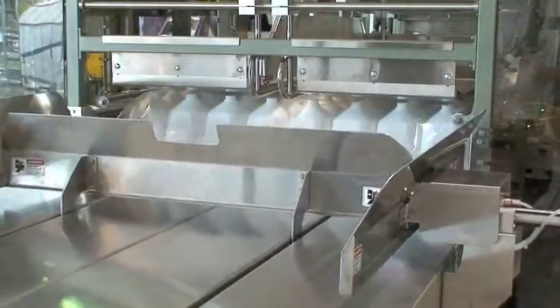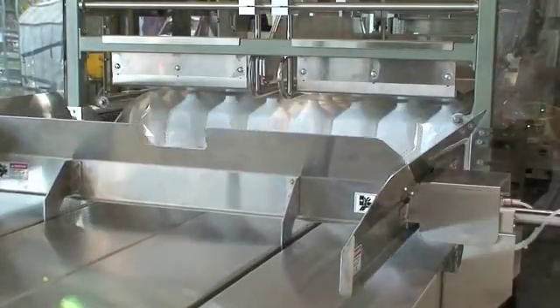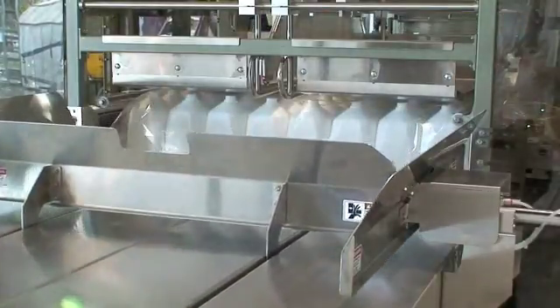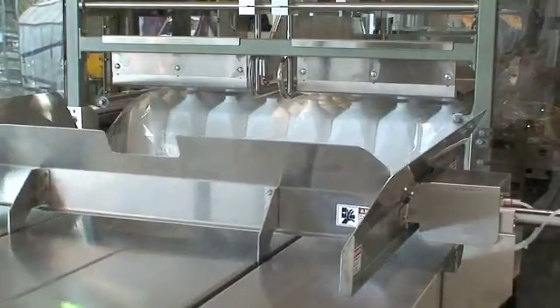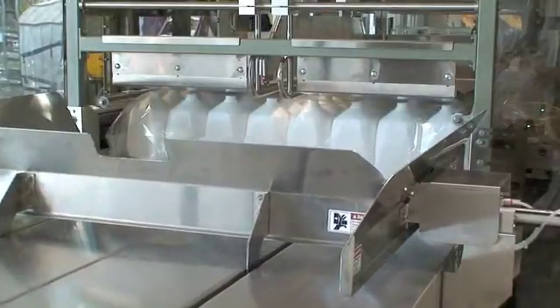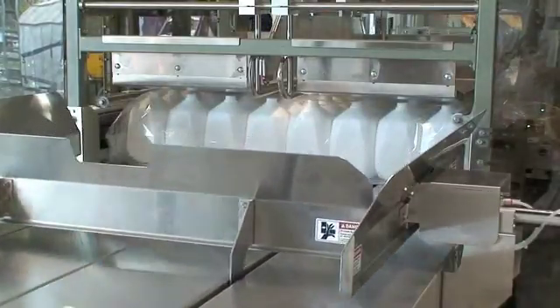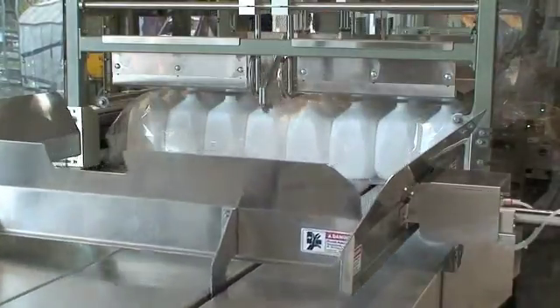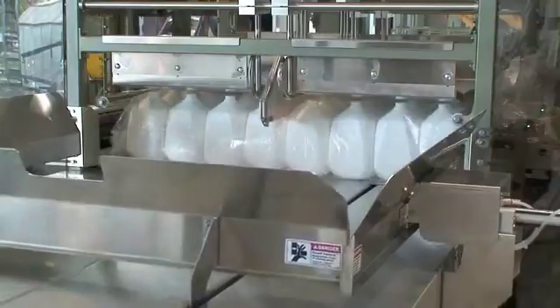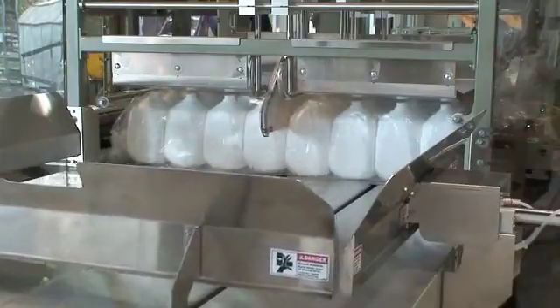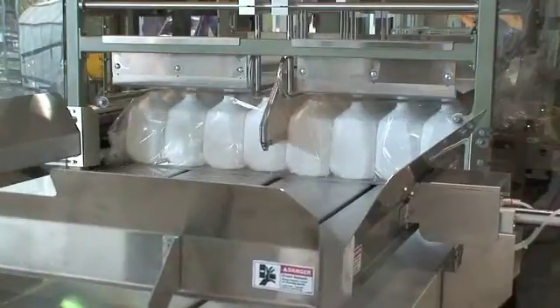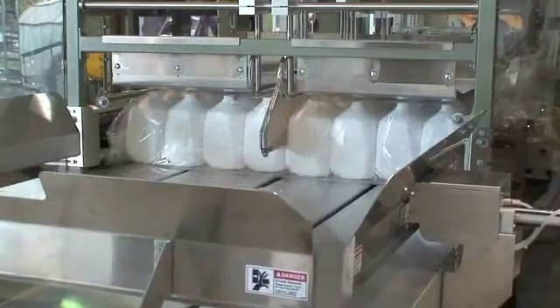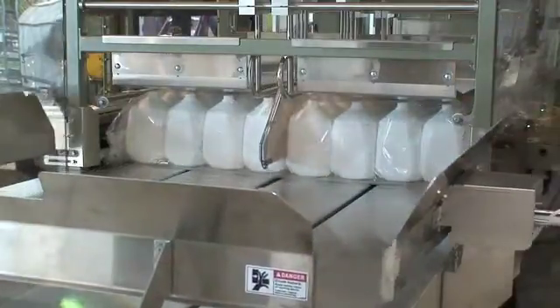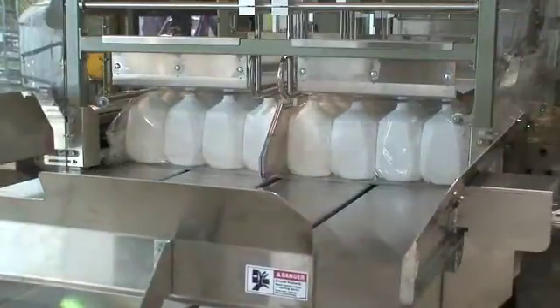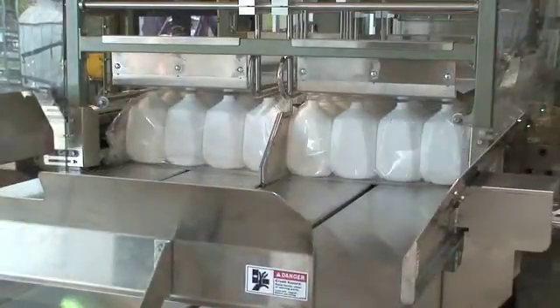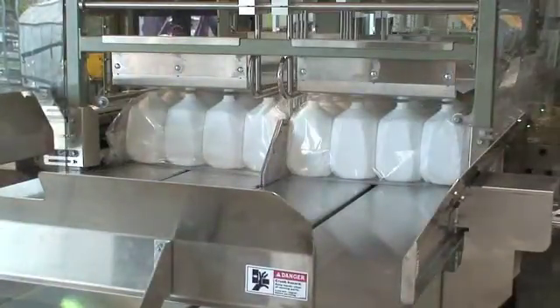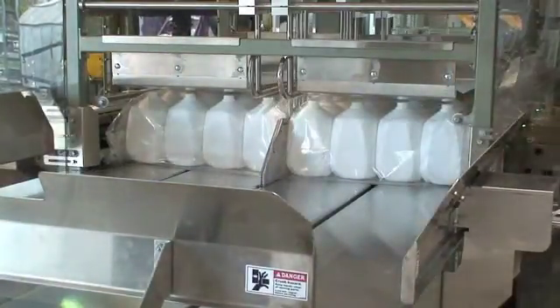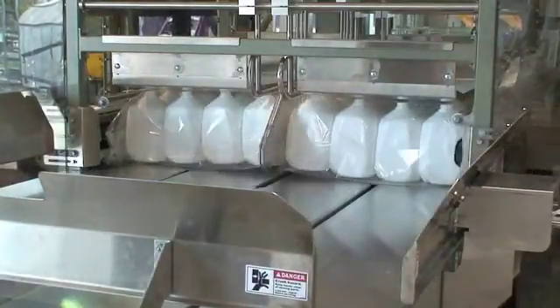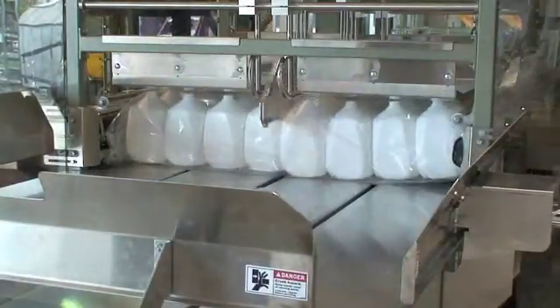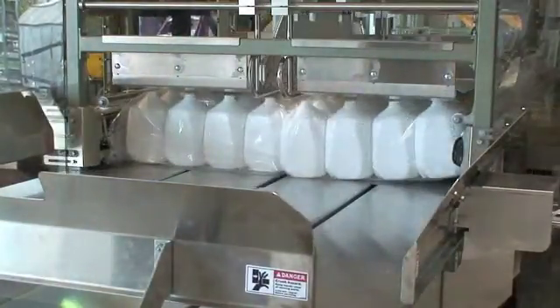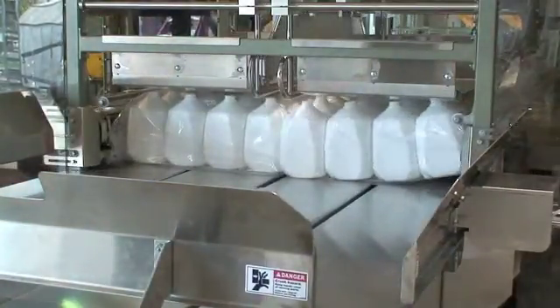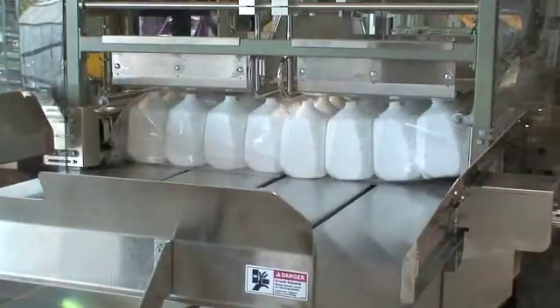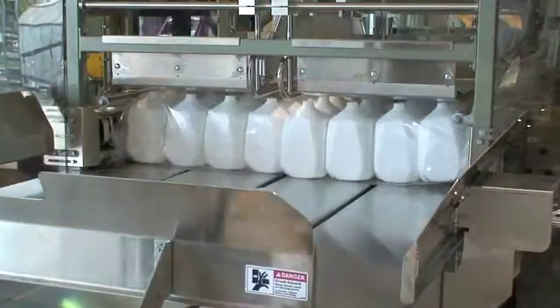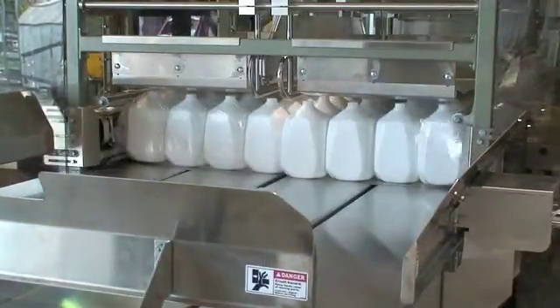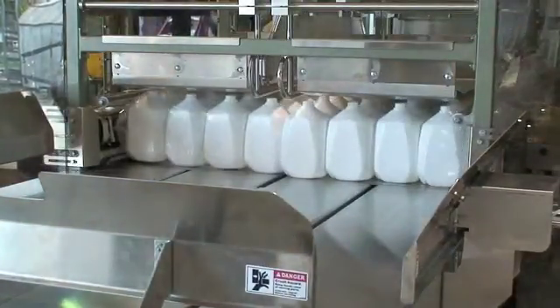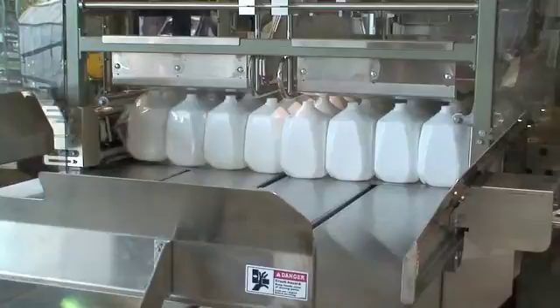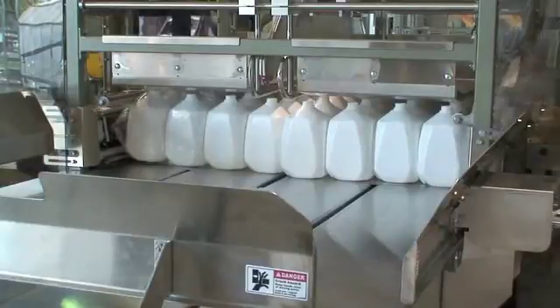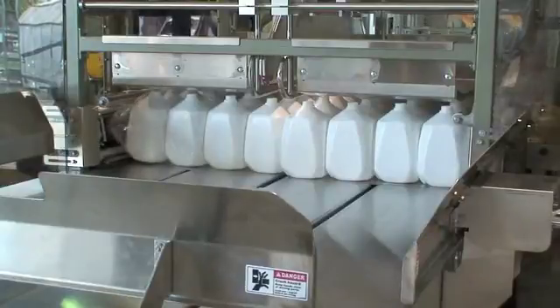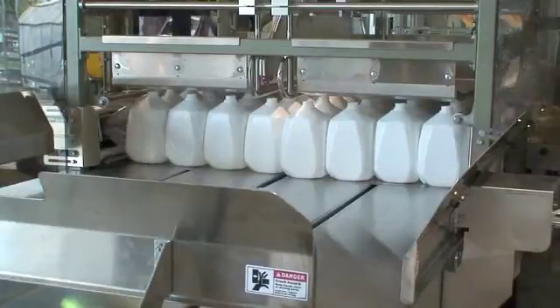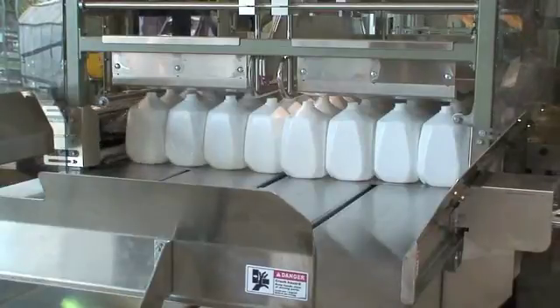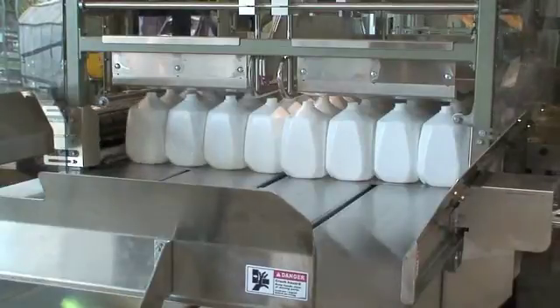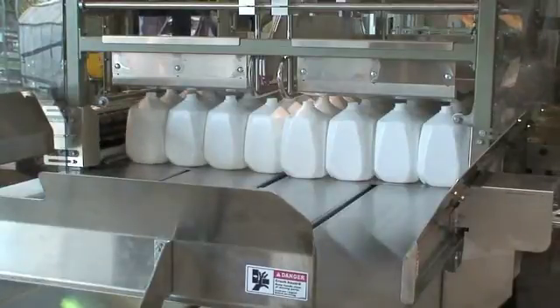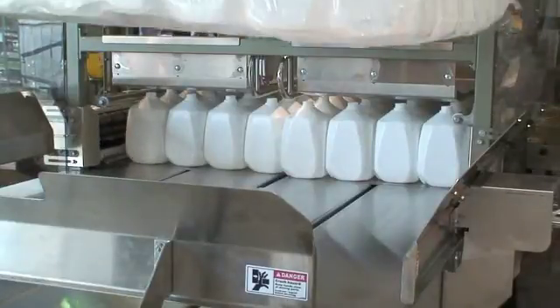The bag-removal system will then pull the bags from the bottles and send the empty bags to a remote-location bin or directly to a baler grinder.